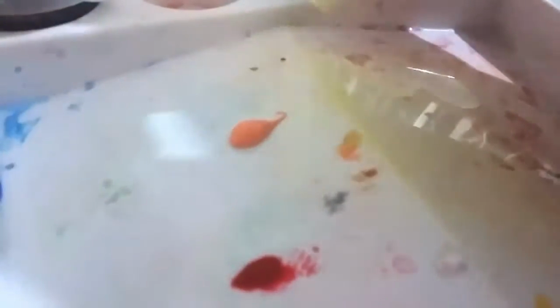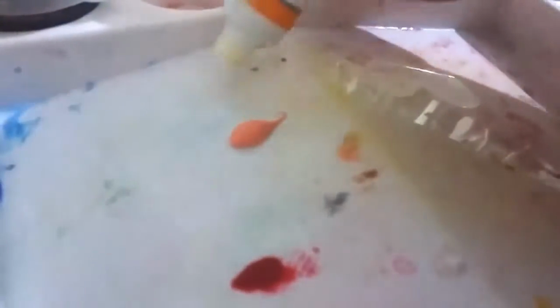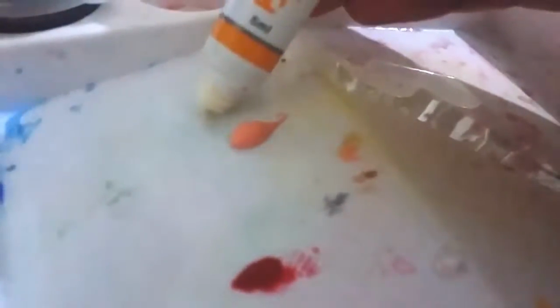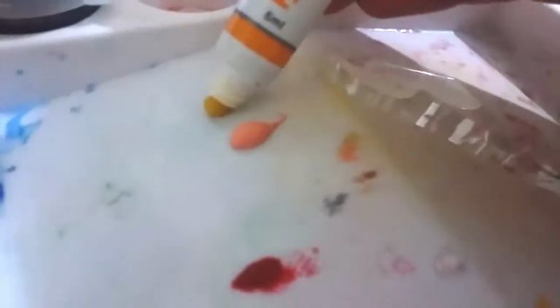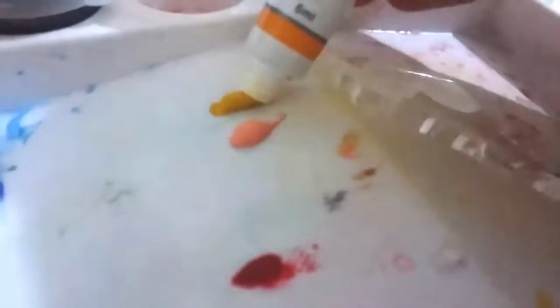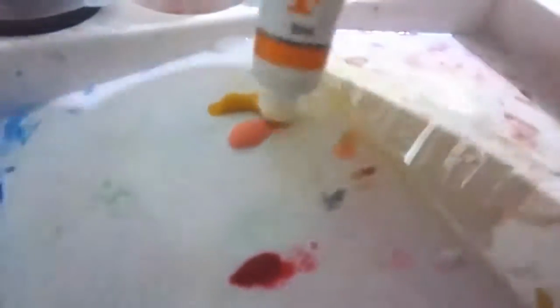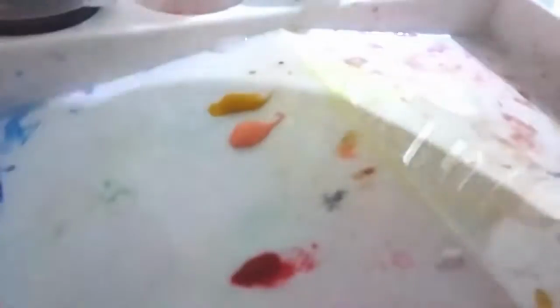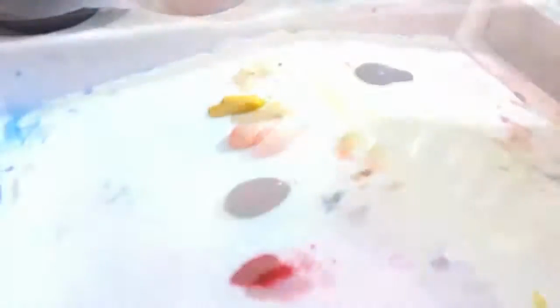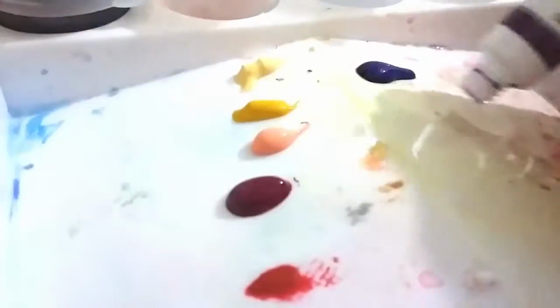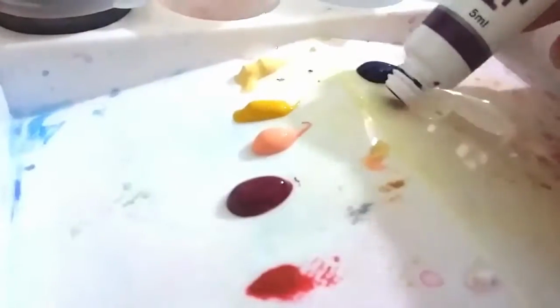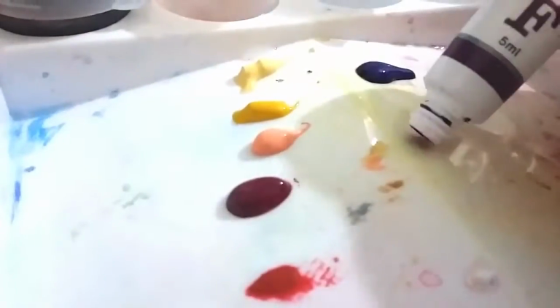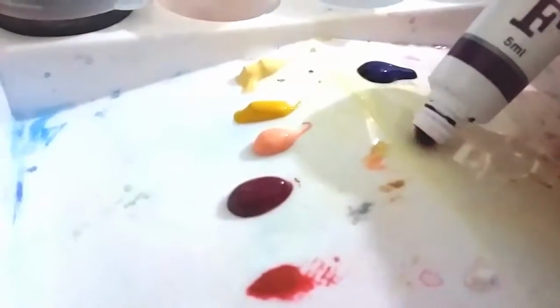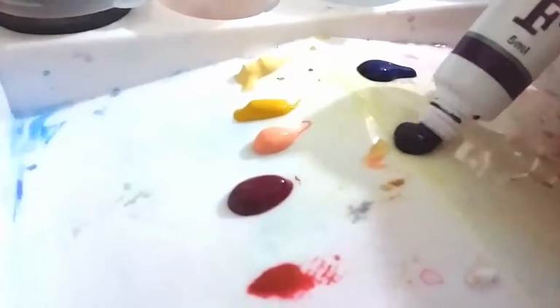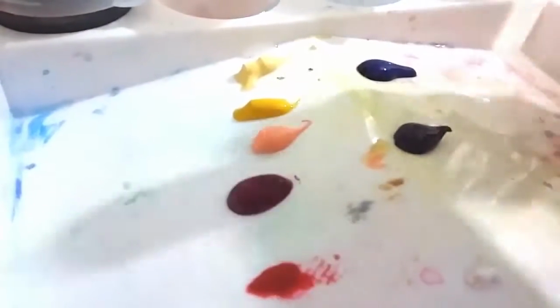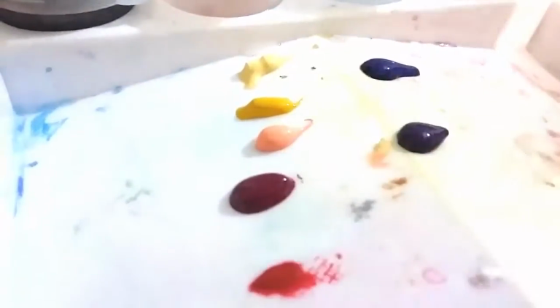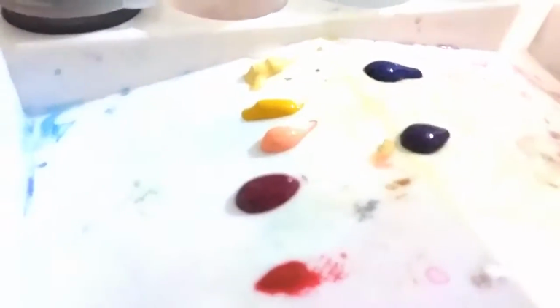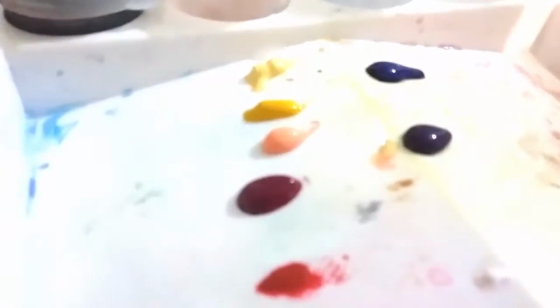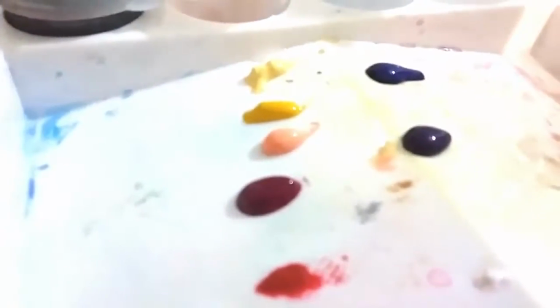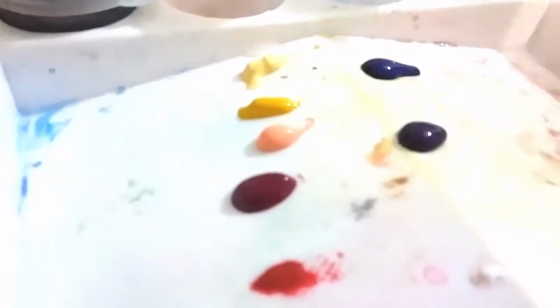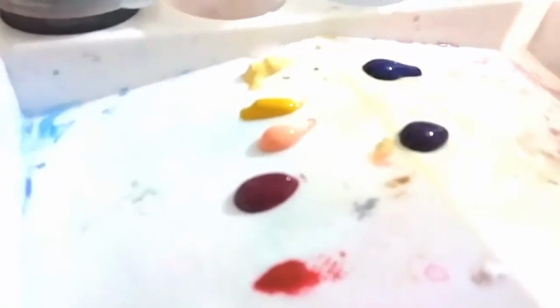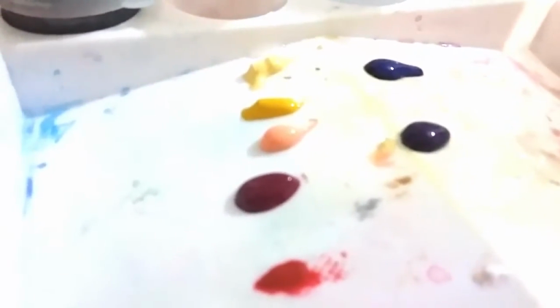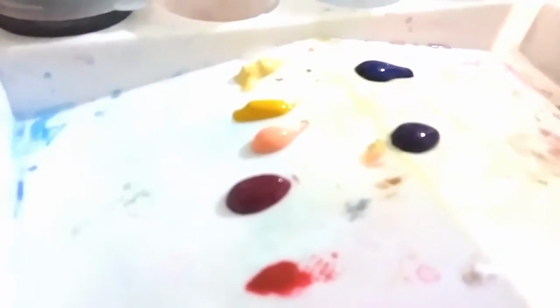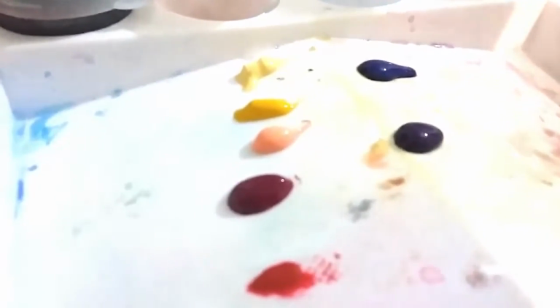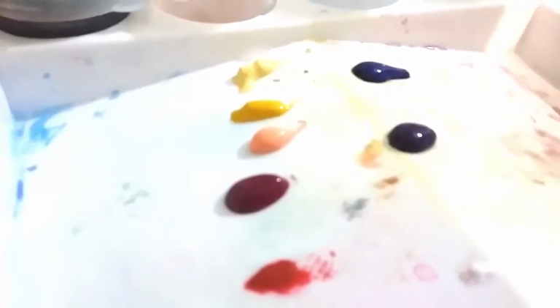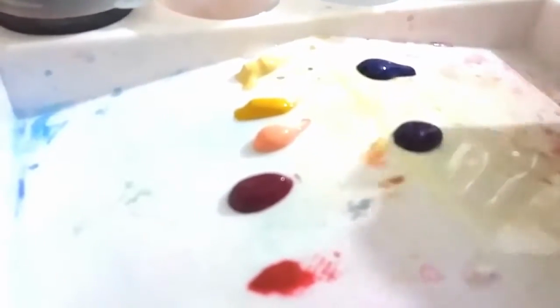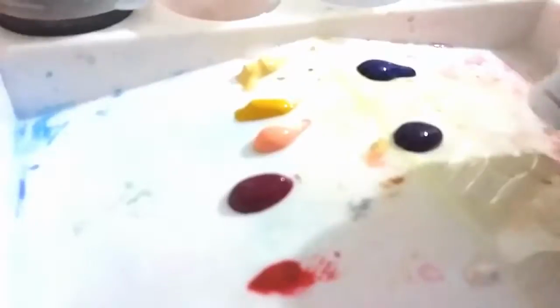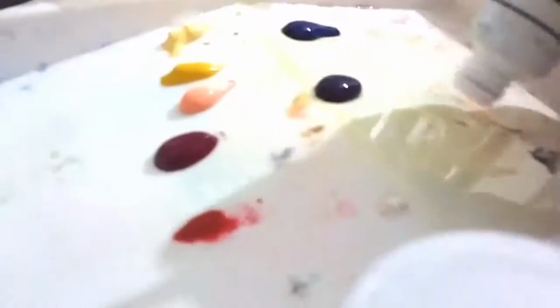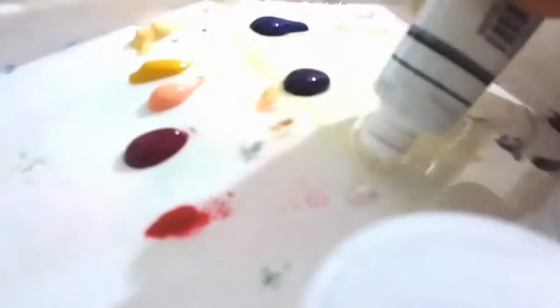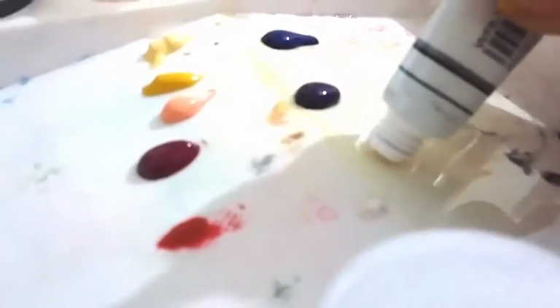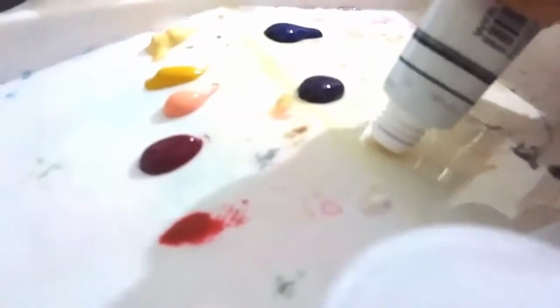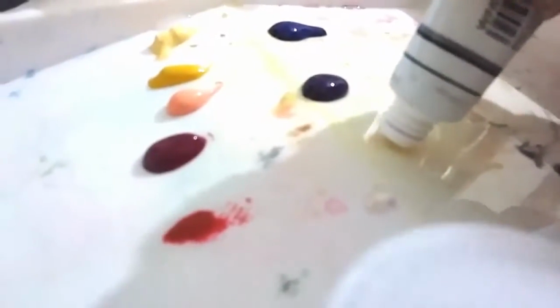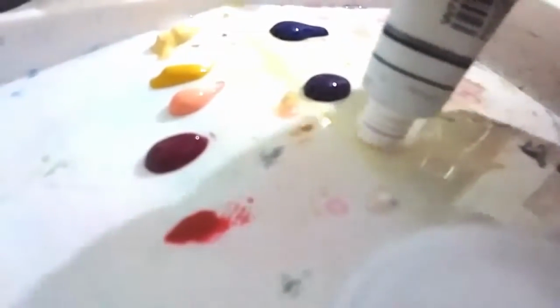Hello little humans! Welcome to my channel Yuriko Art! This is Yuriko and today I'll be painting this cool lady from Suicide Squad, Harley Quinn.